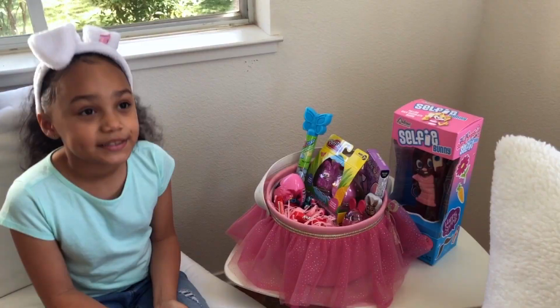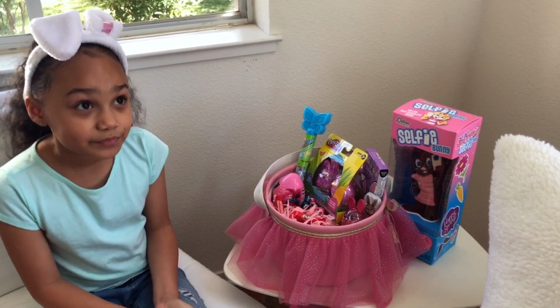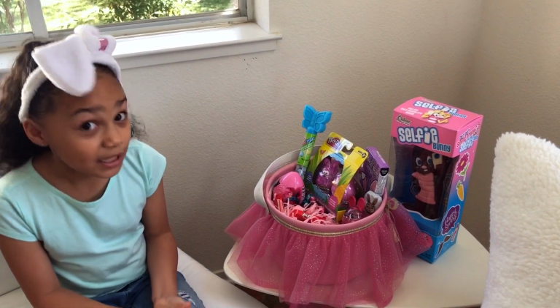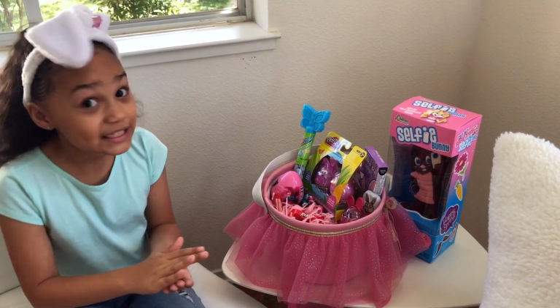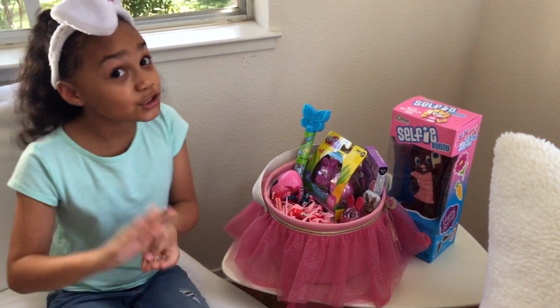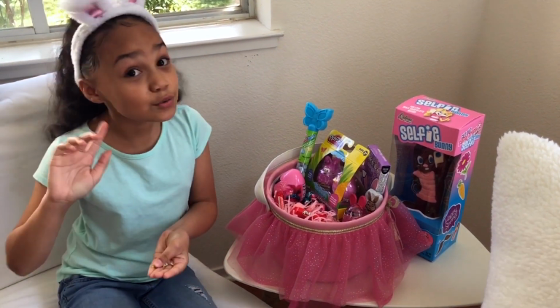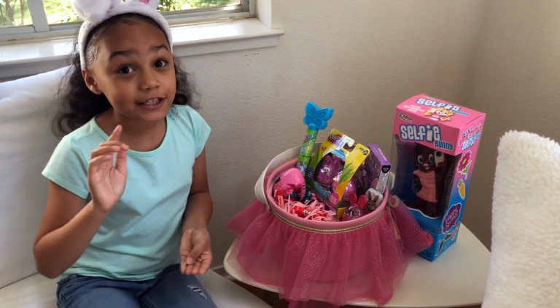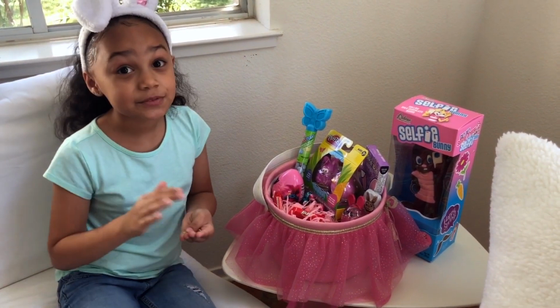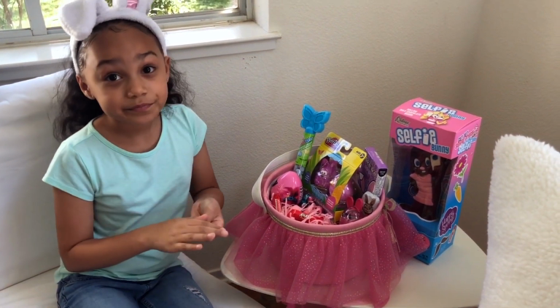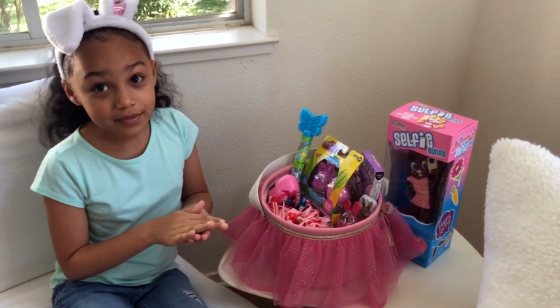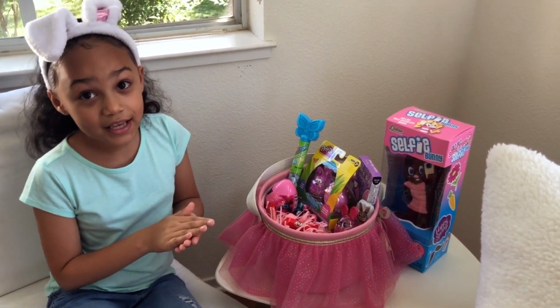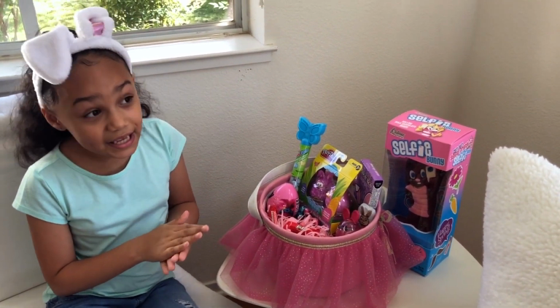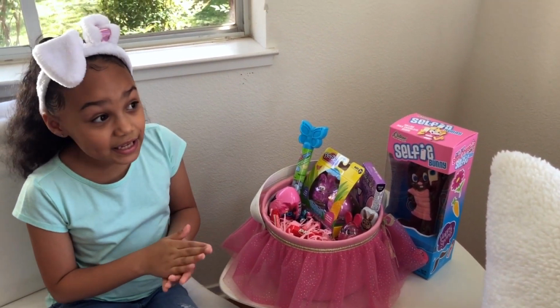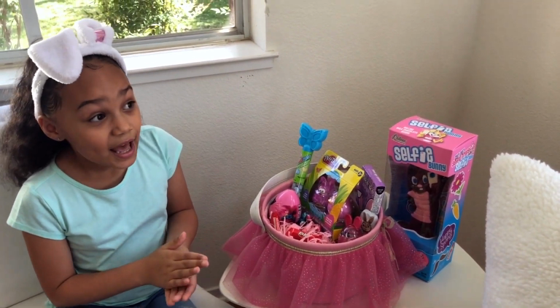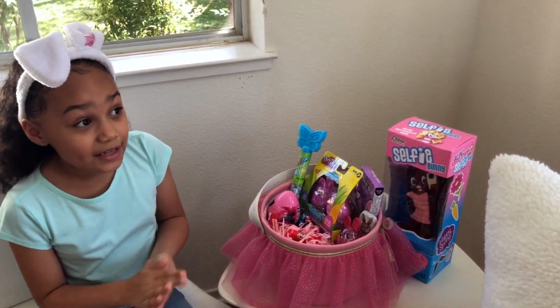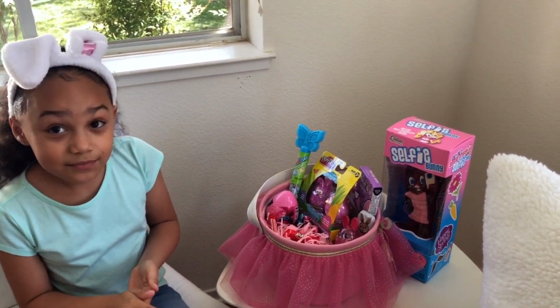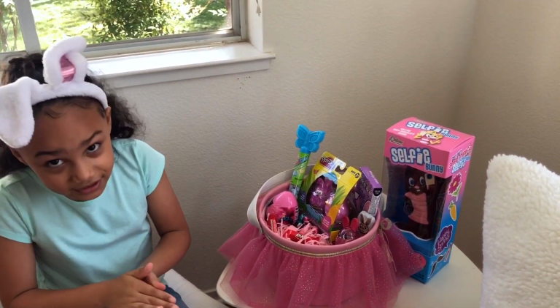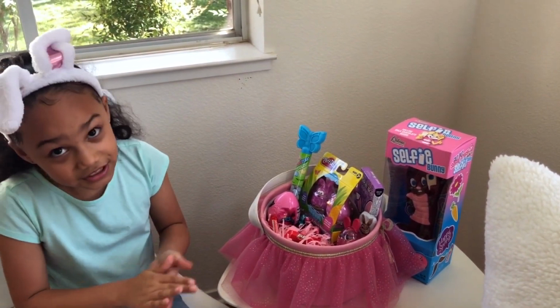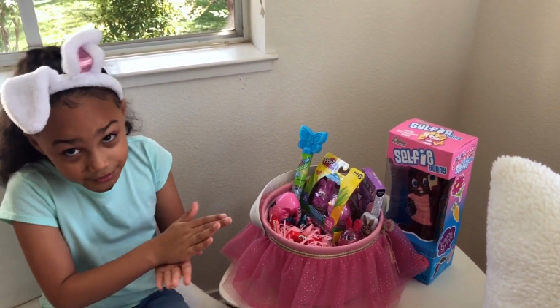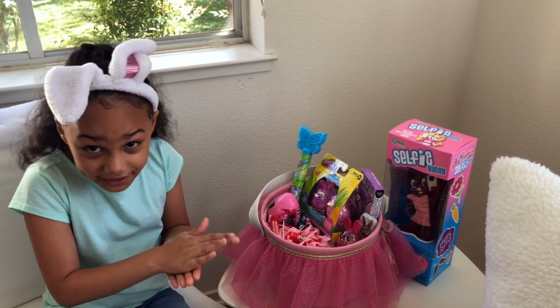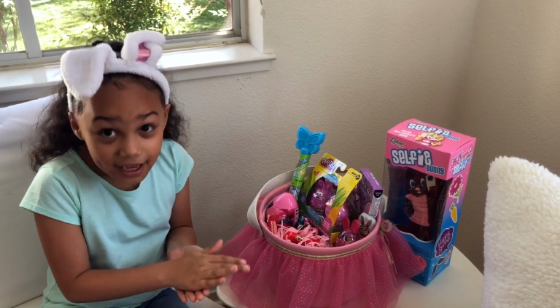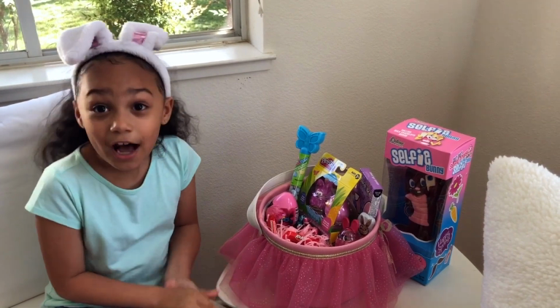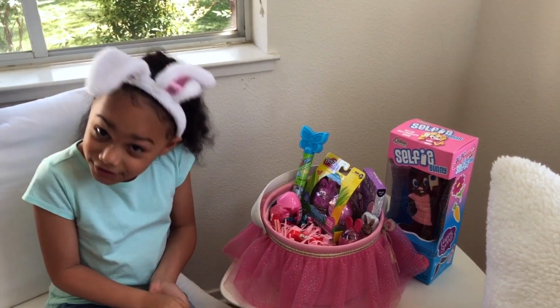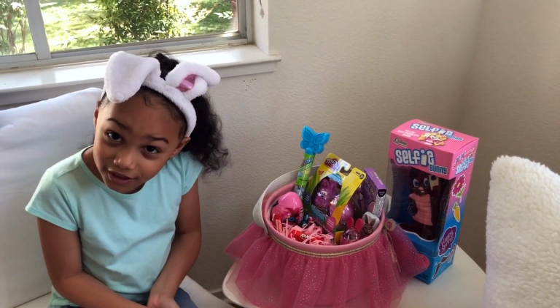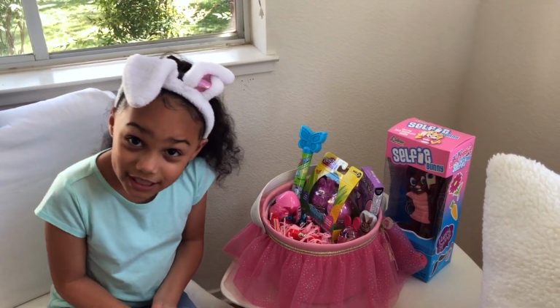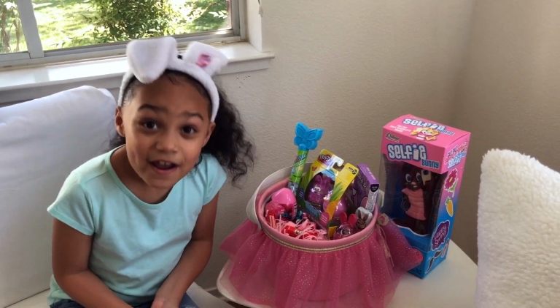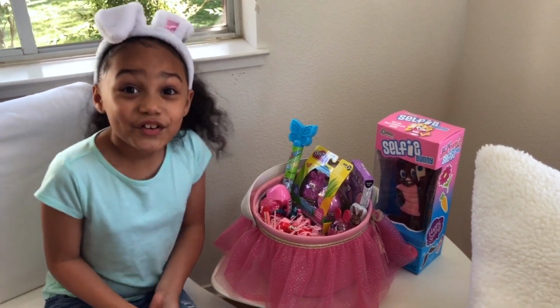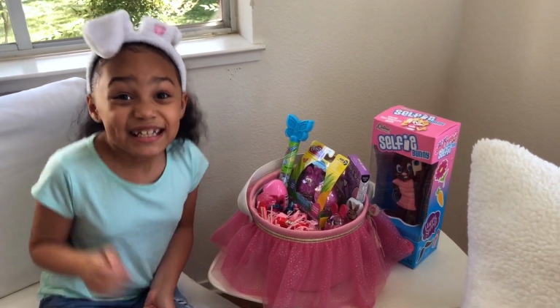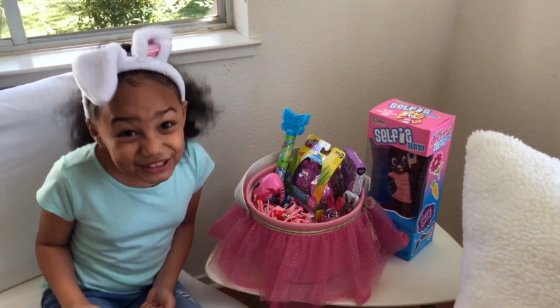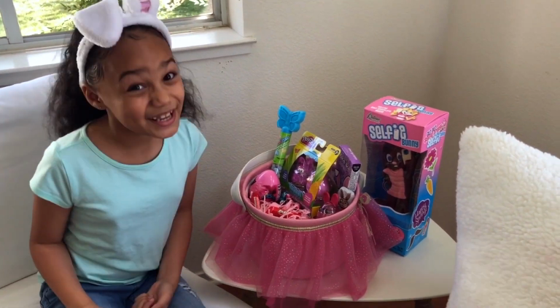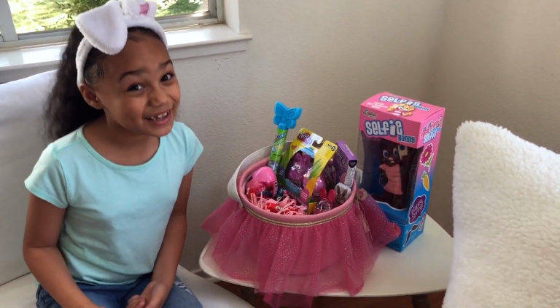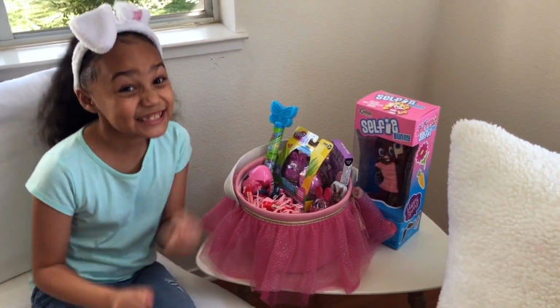I'm not going to eat too much. After I'm finished eating some candy, I'll meet you outside for an Easter egg hunt. Yay!